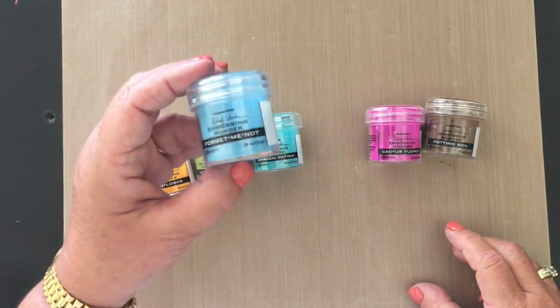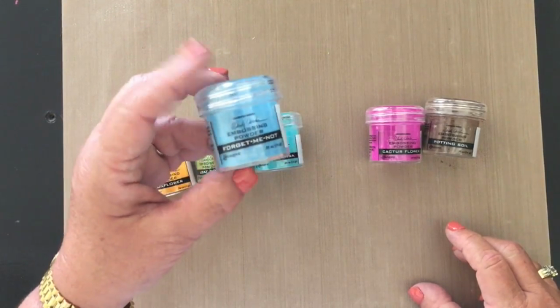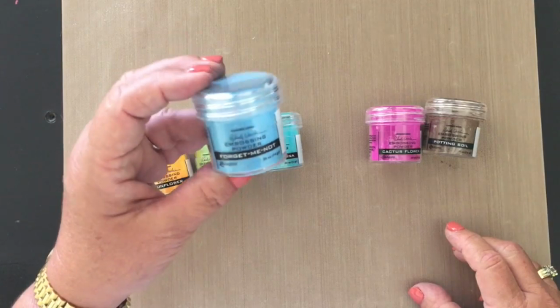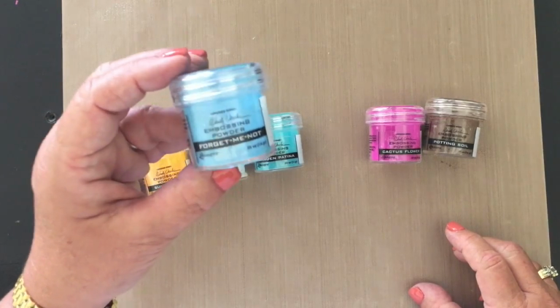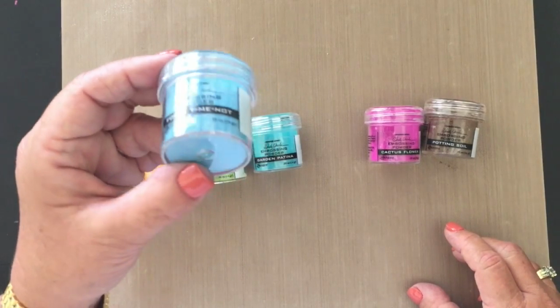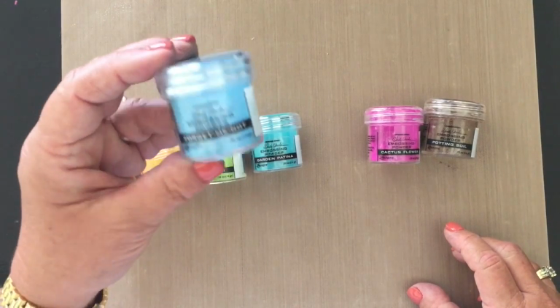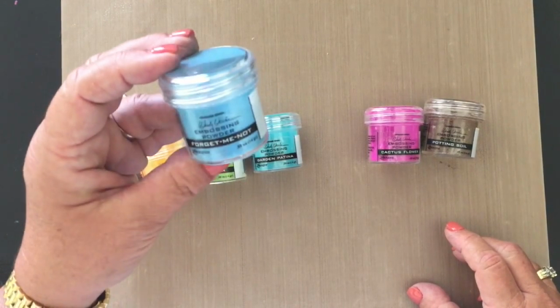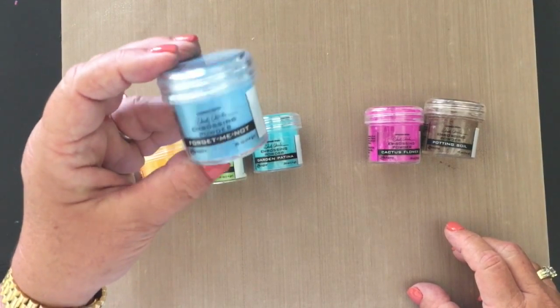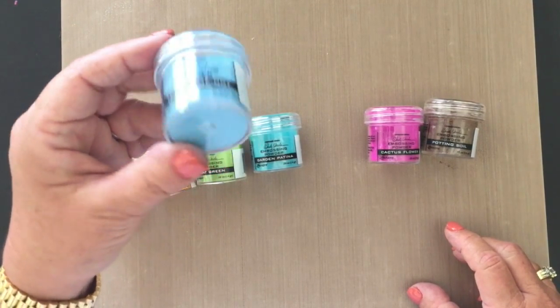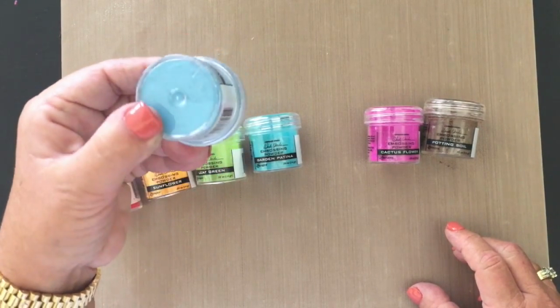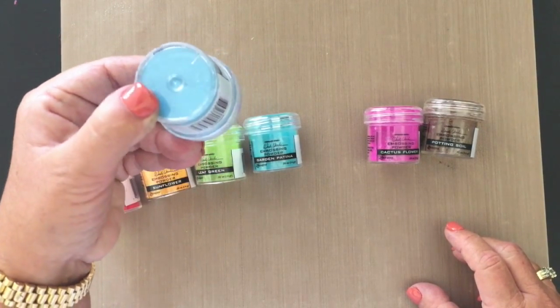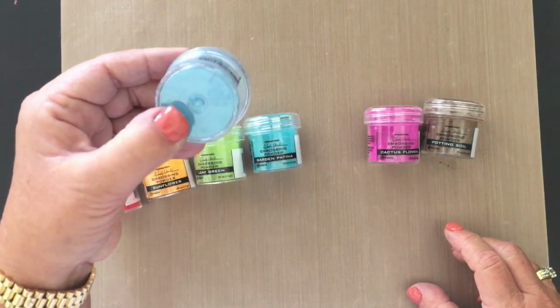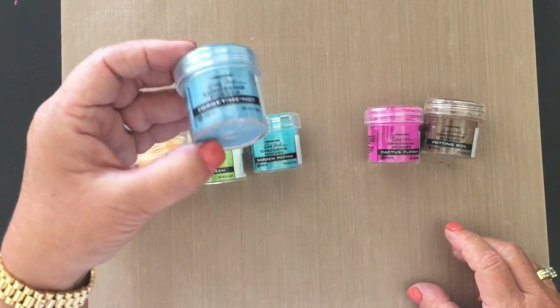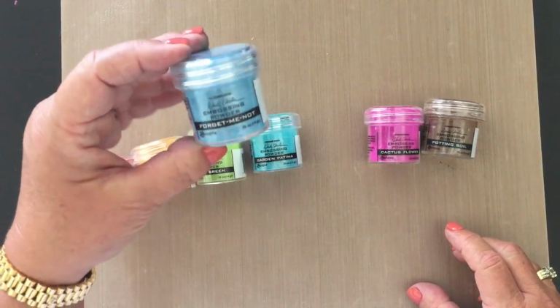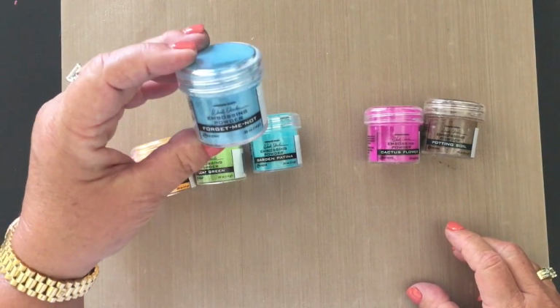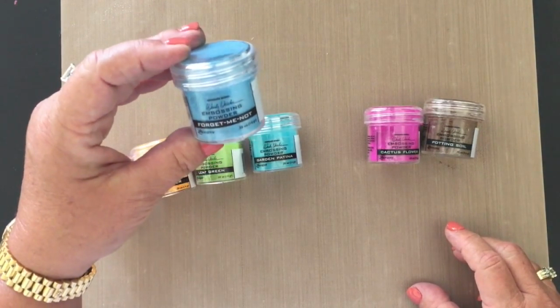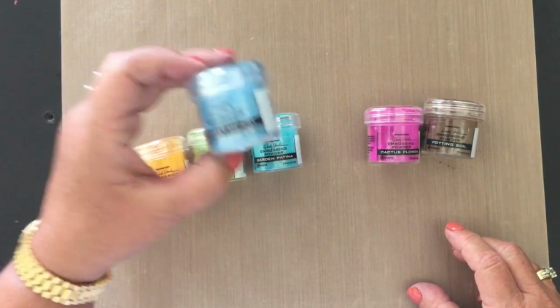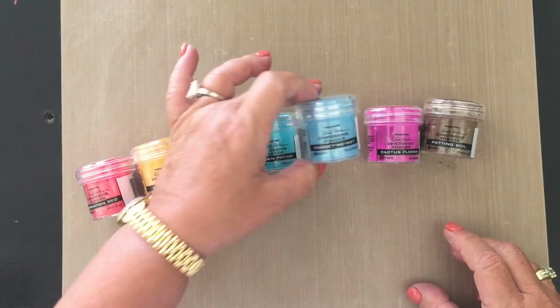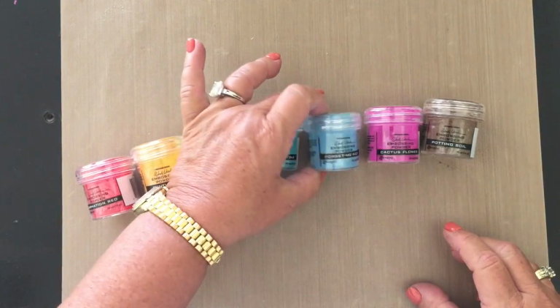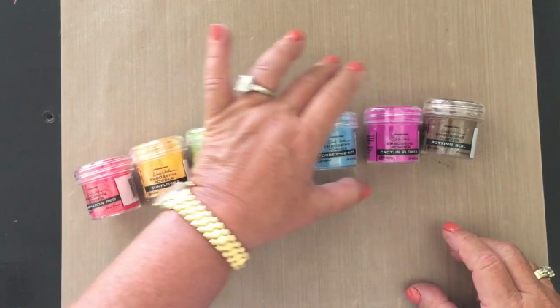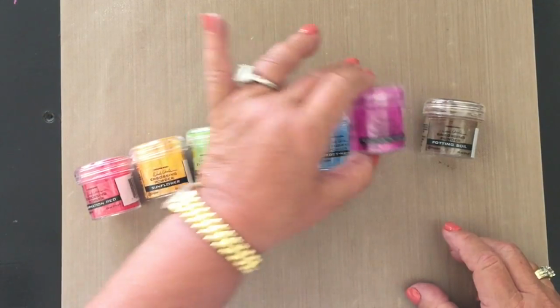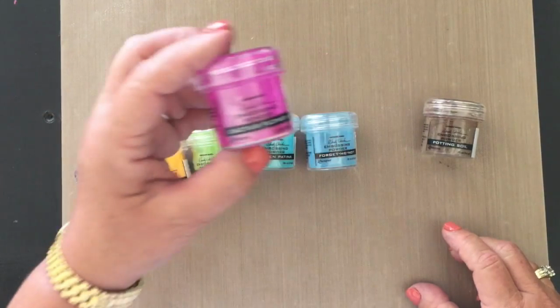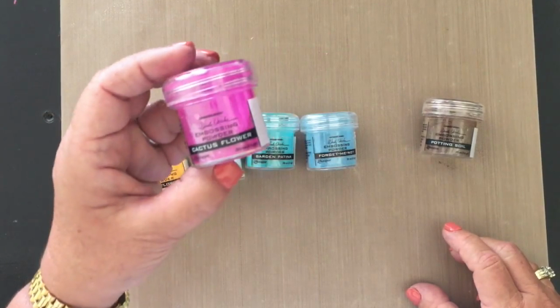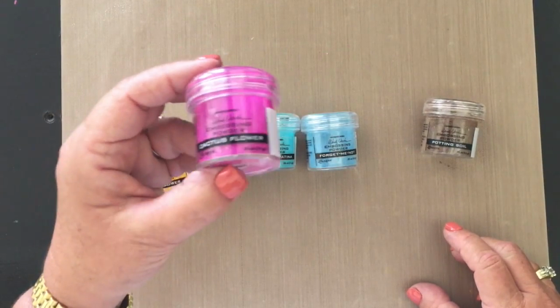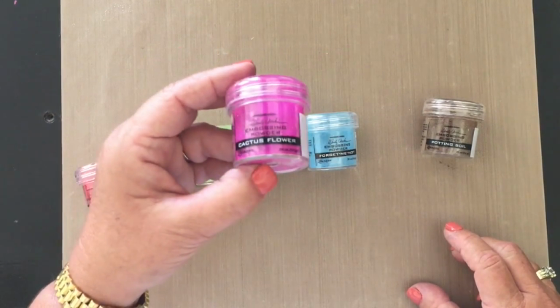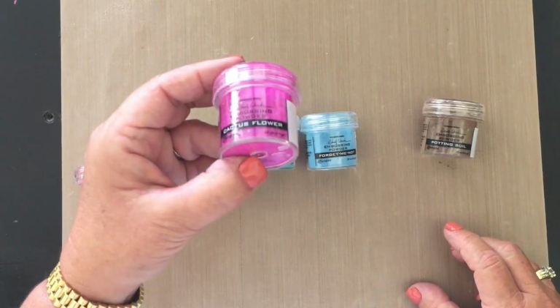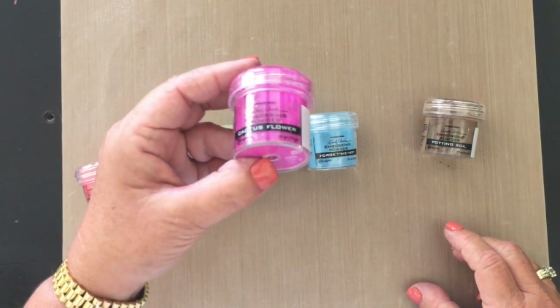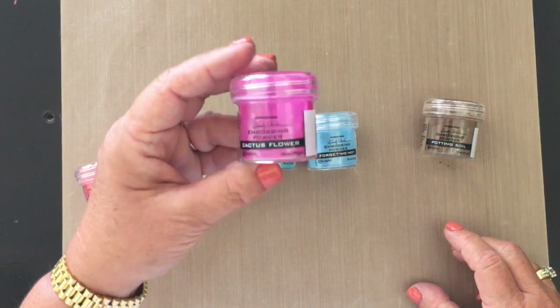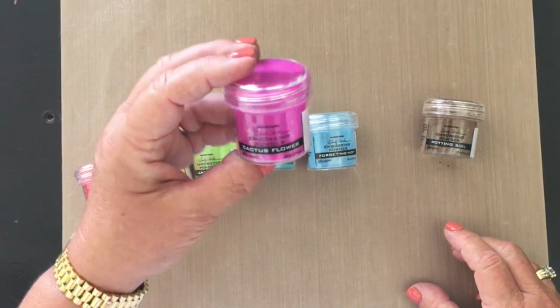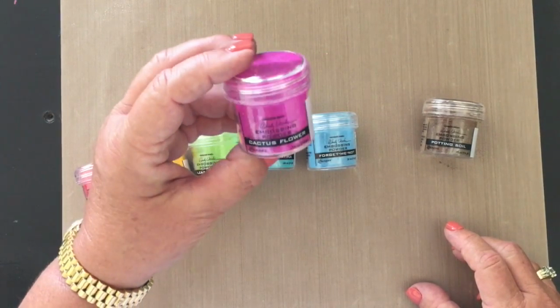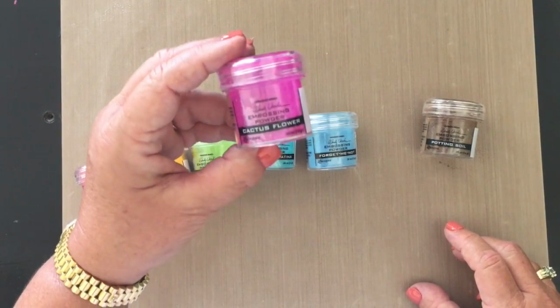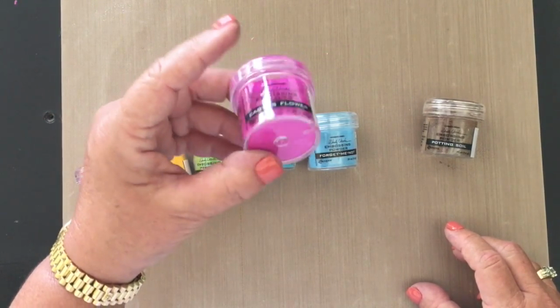Forget-me-not — another blue that I love because I love blue, so I had to have this one. Really really a pretty color. Cactus Flower is really bright, so for people who like the bright colors you're gonna love this one.